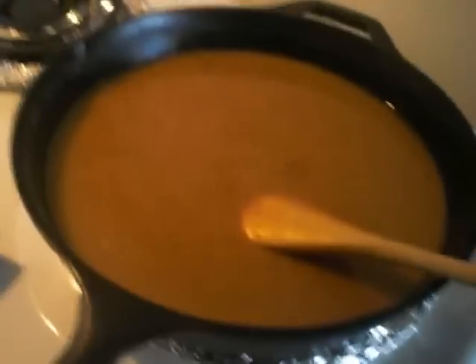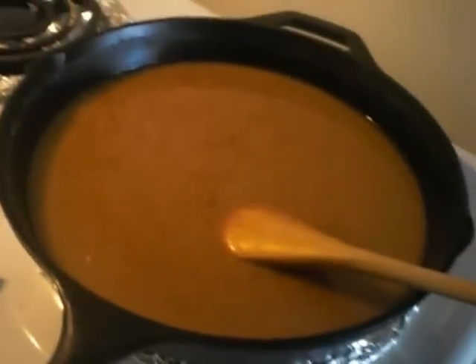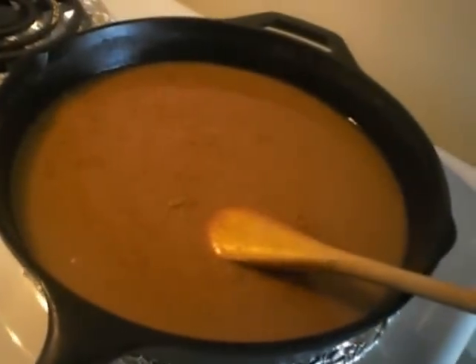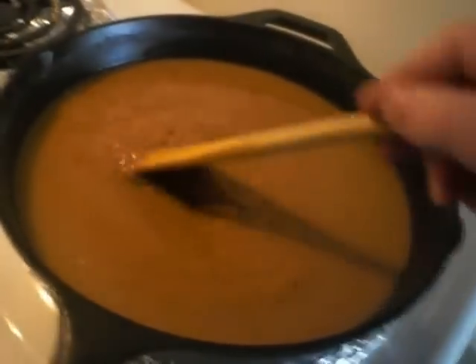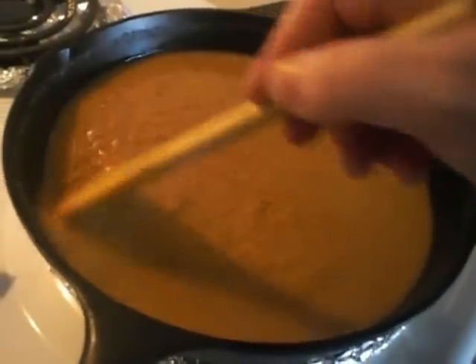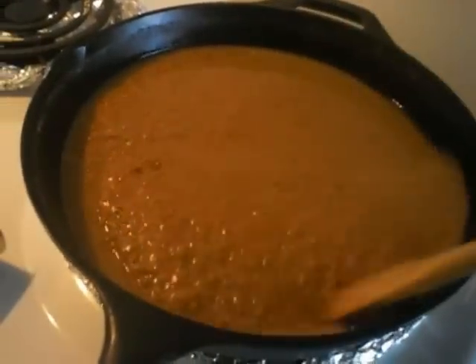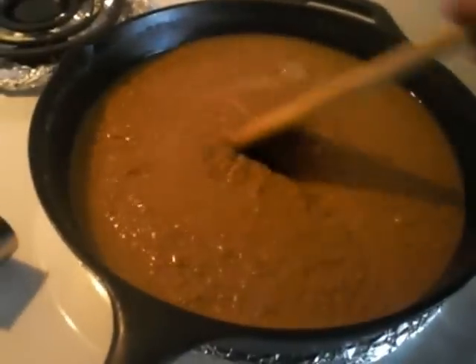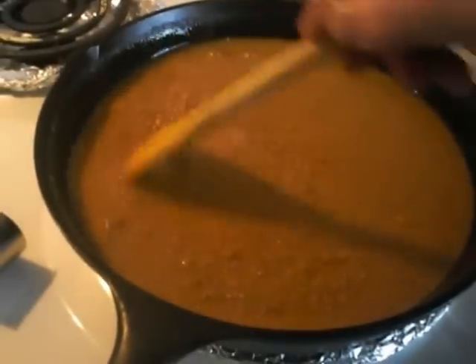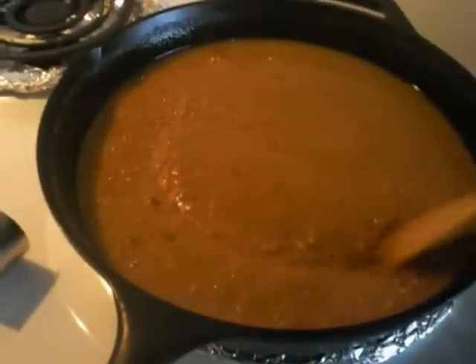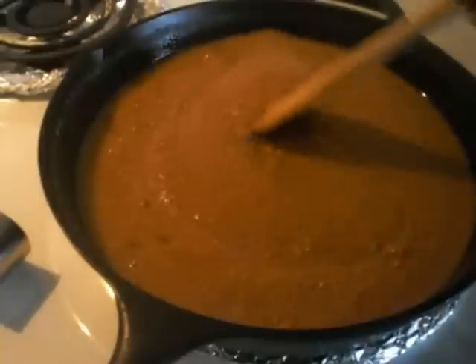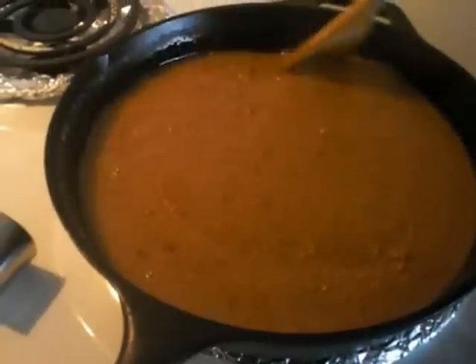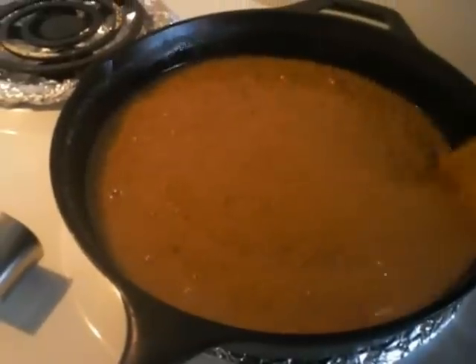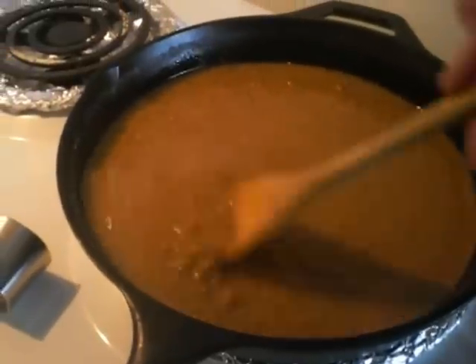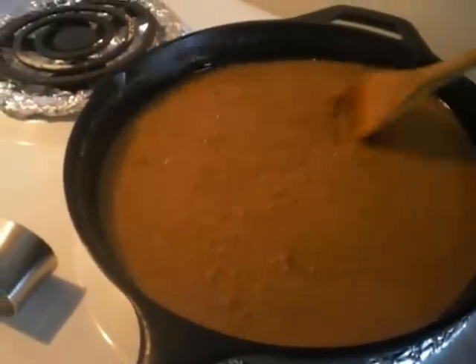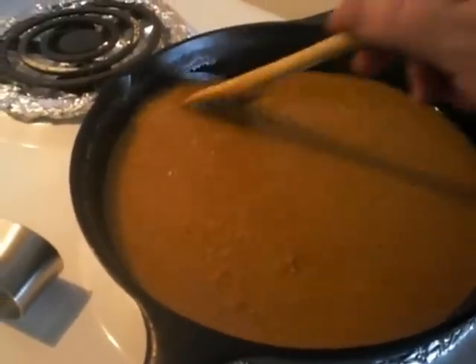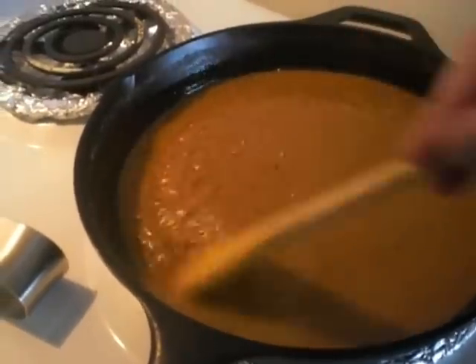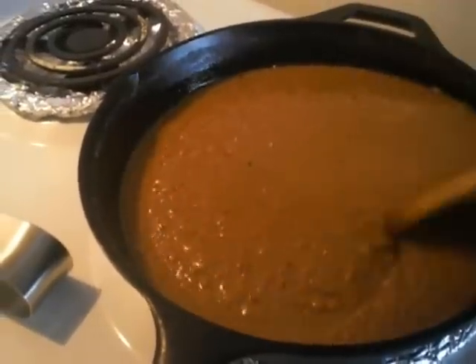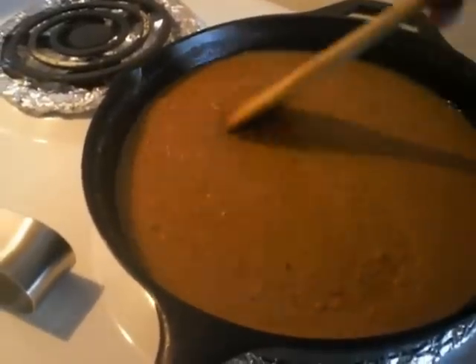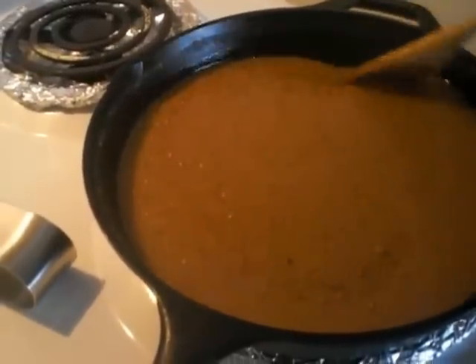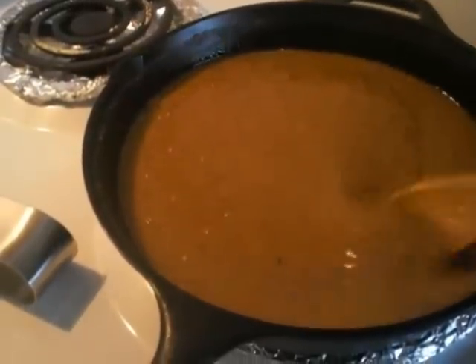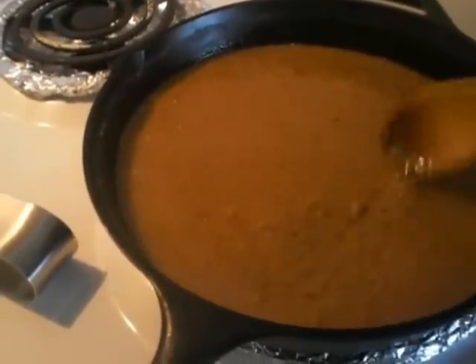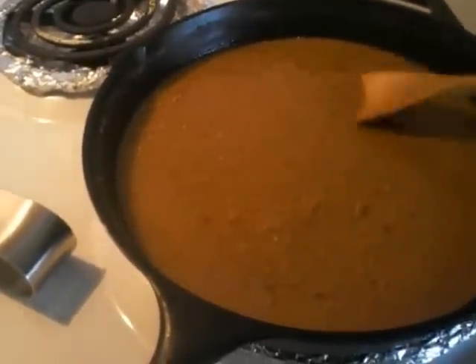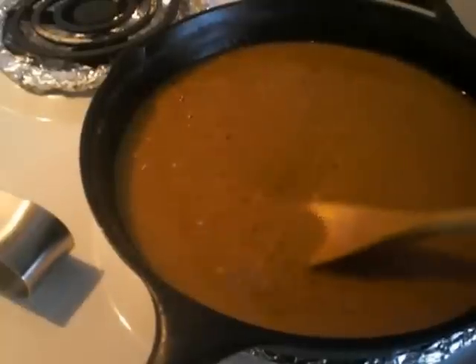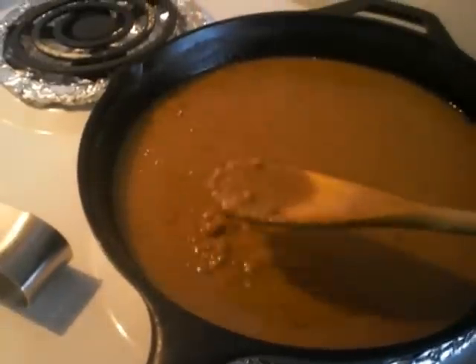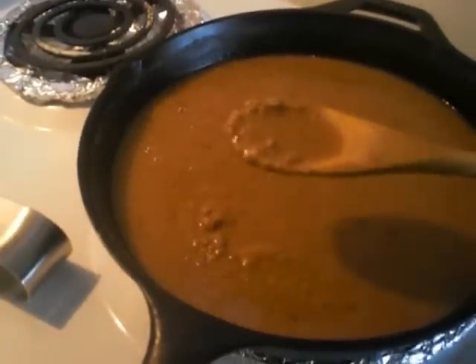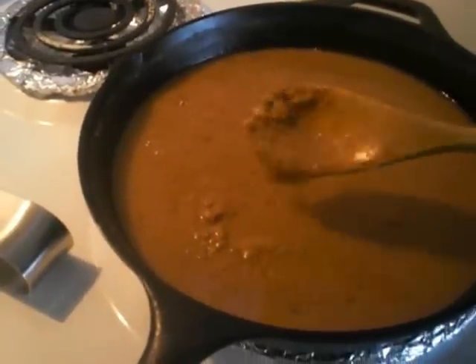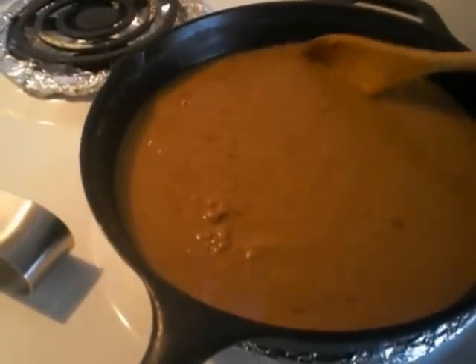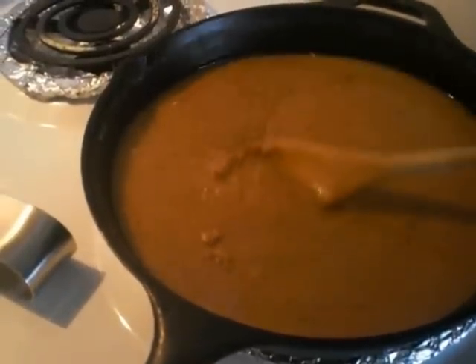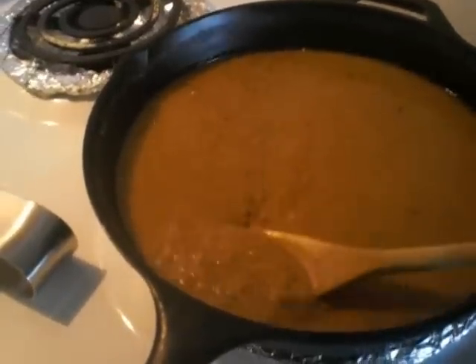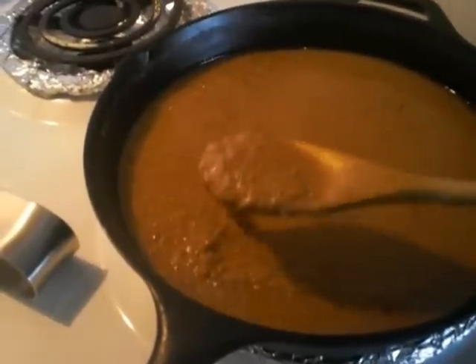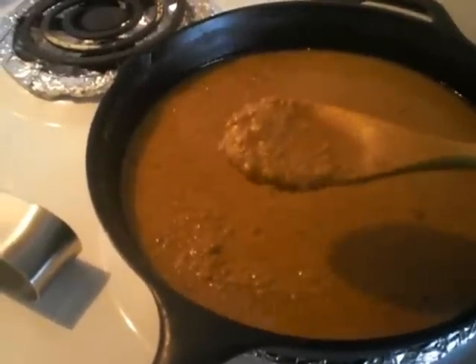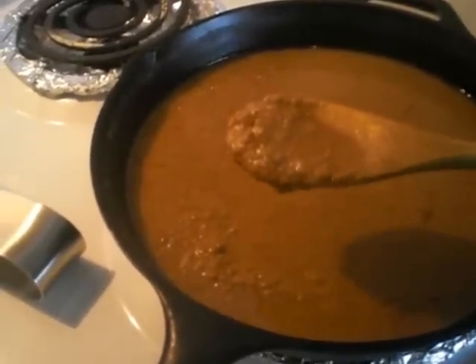This is video roux number two. I've been stirring for about 10-12 minutes and you can see the color has gotten quite a bit darker.